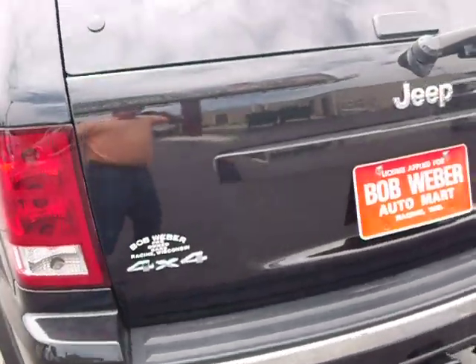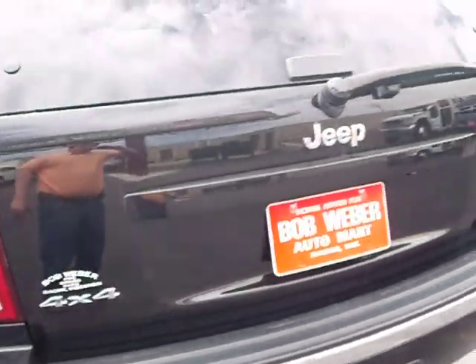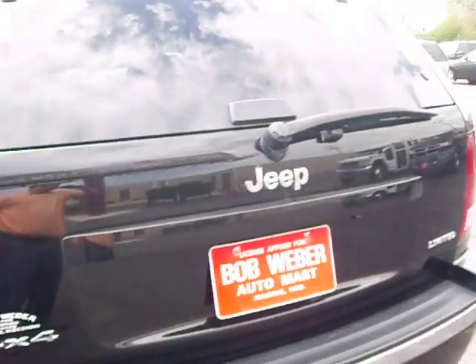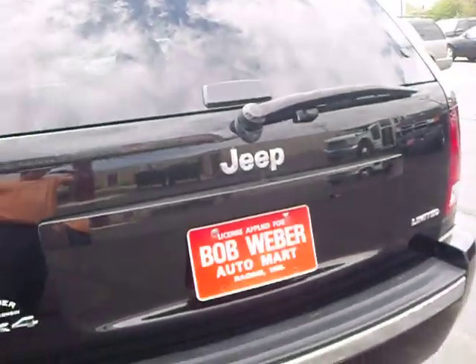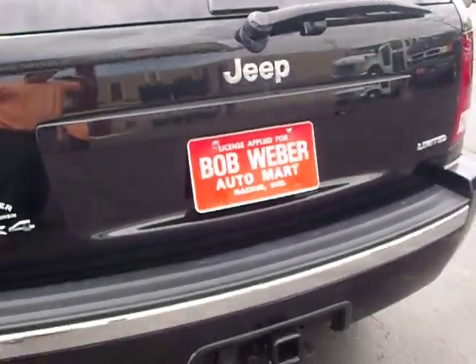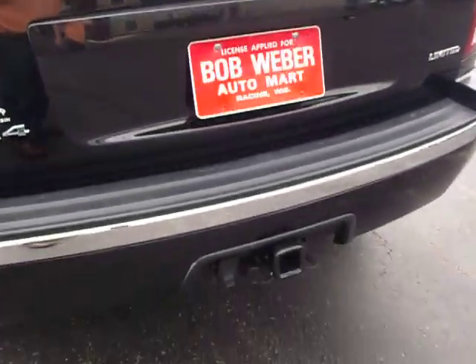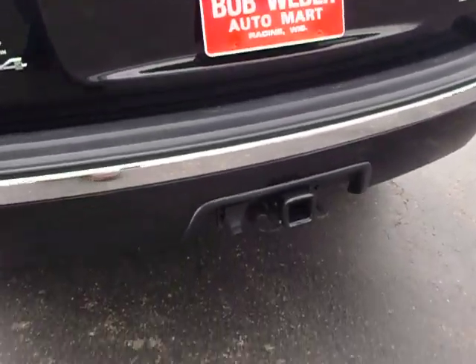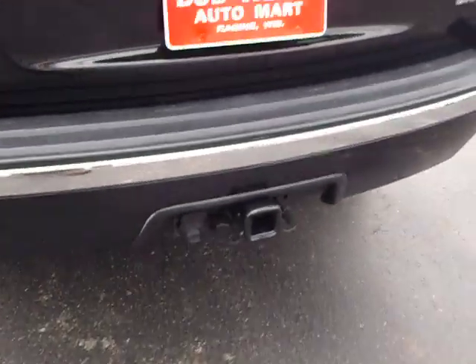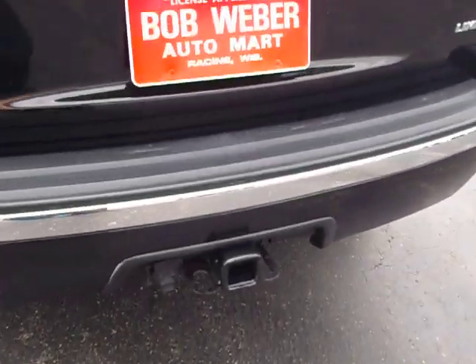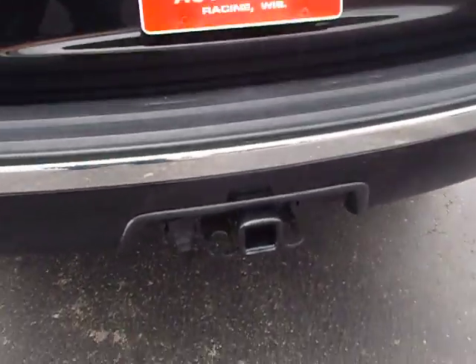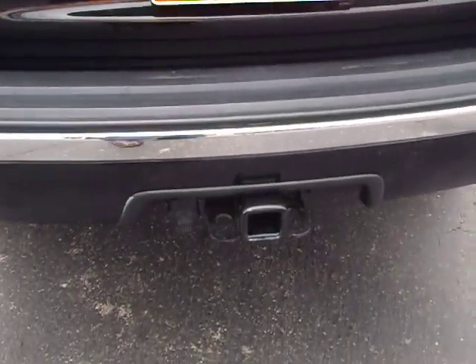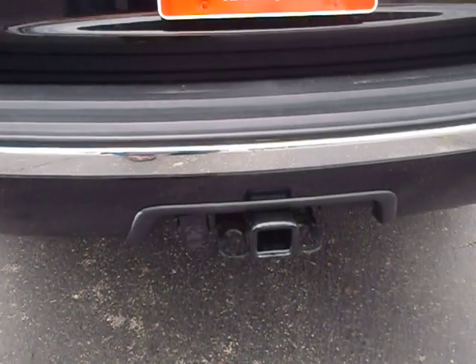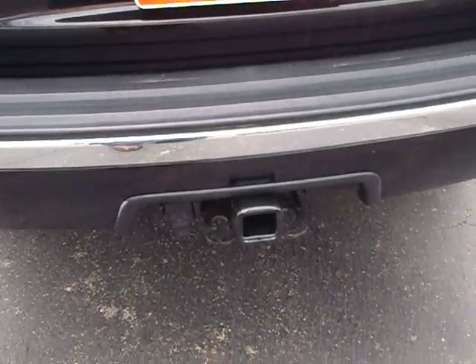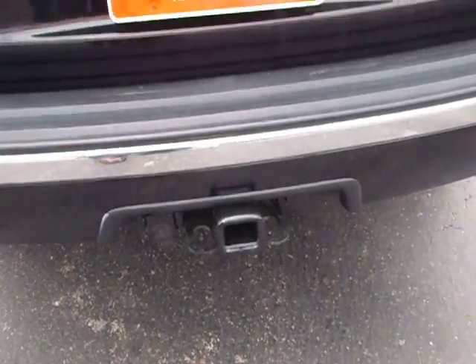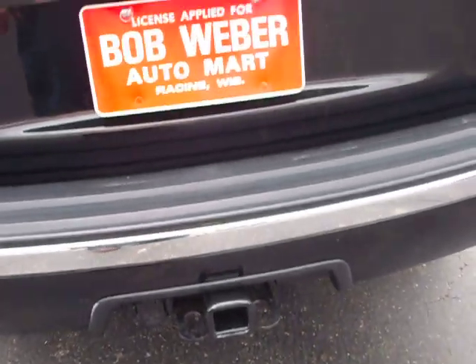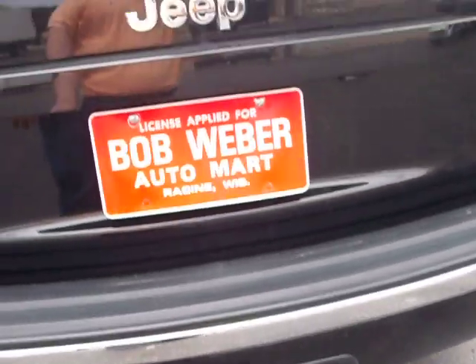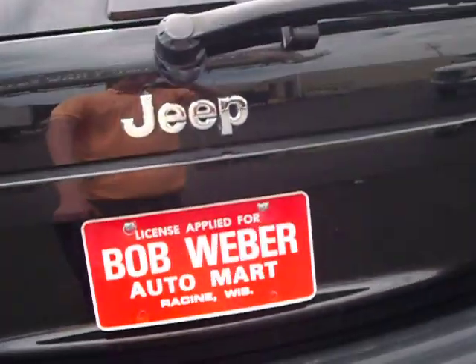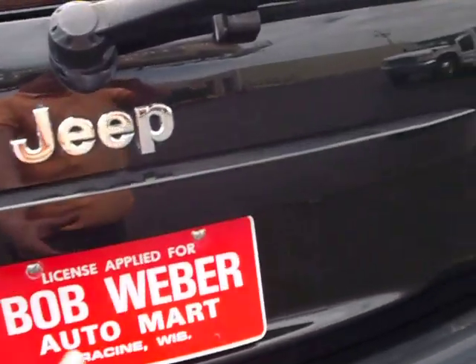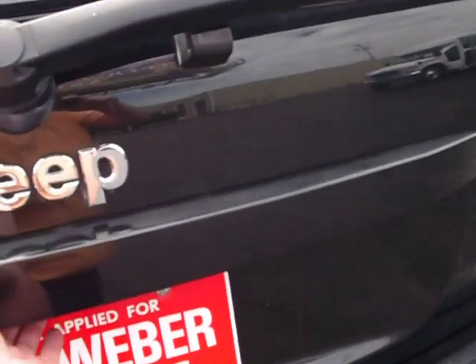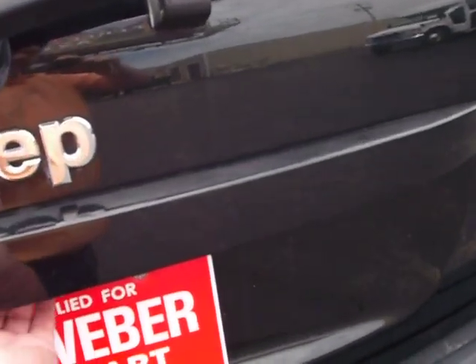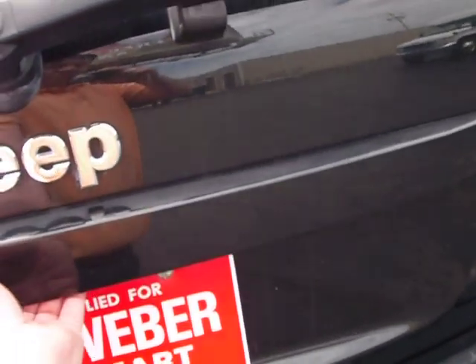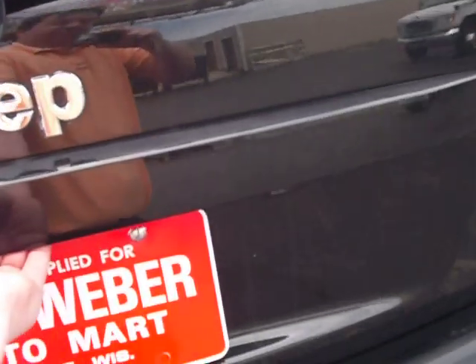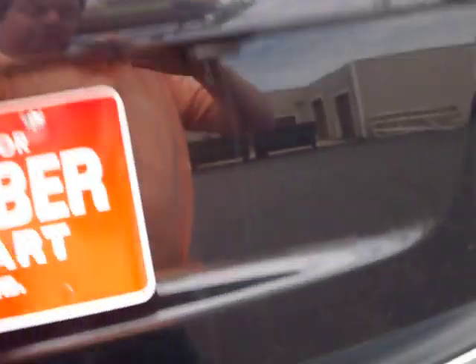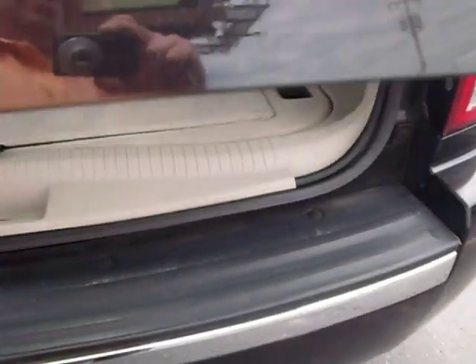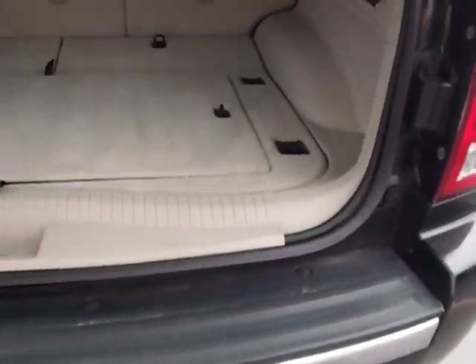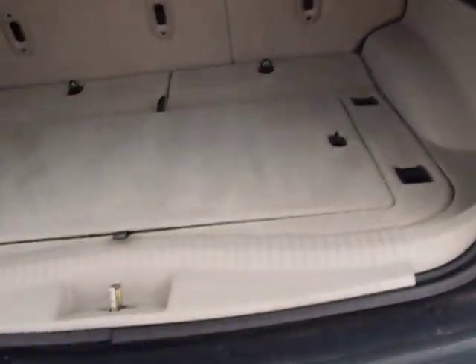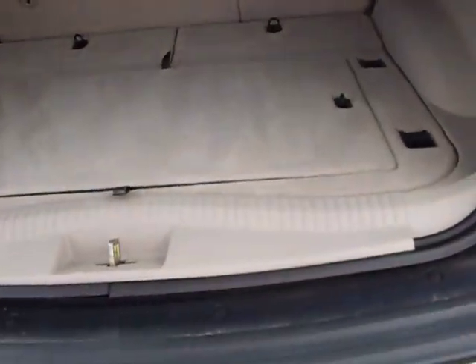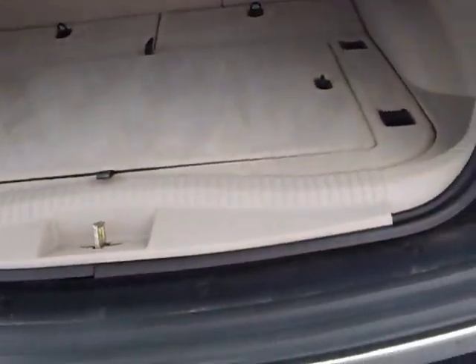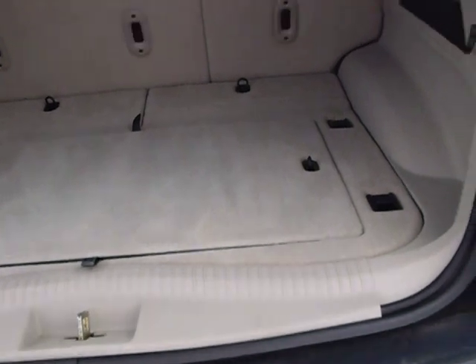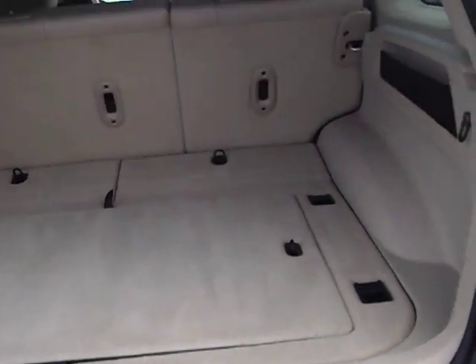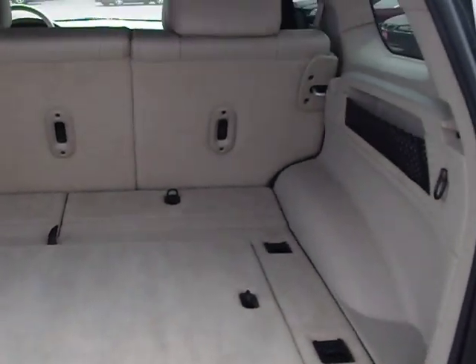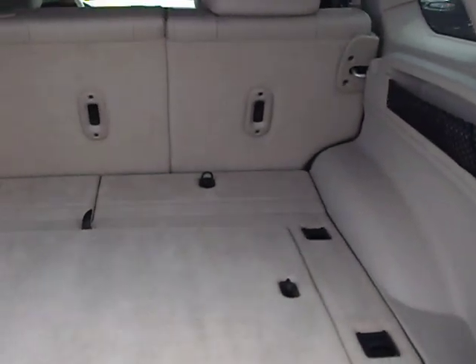Rear hatch clean, factory trailer tow group — and the nice thing about that is it gives you the heavy-duty transmission cooler and the heavy-duty alternator.